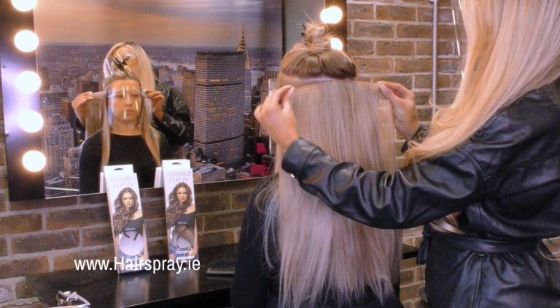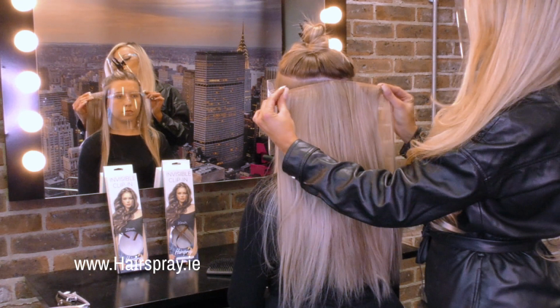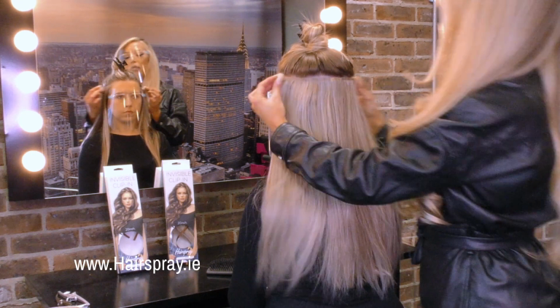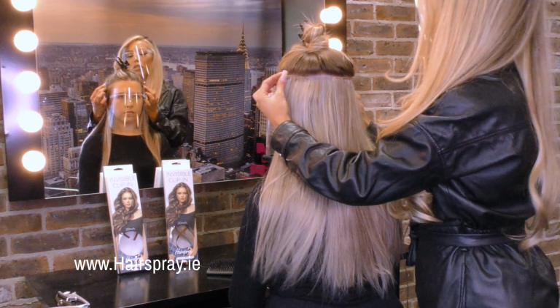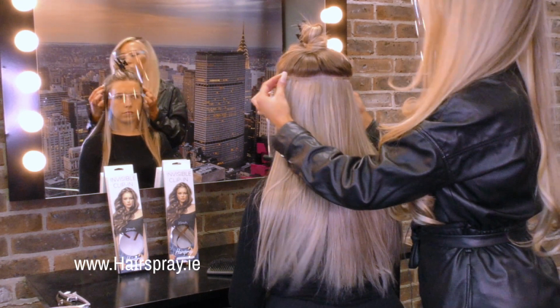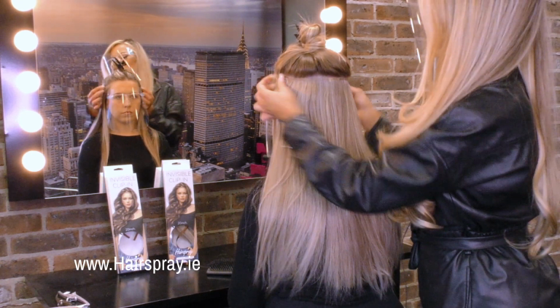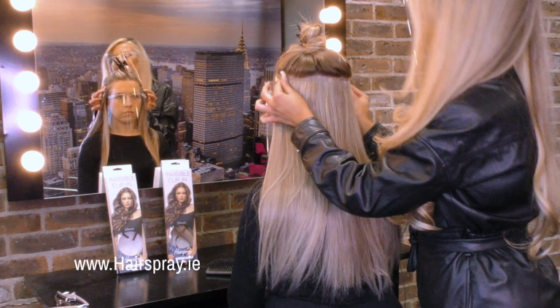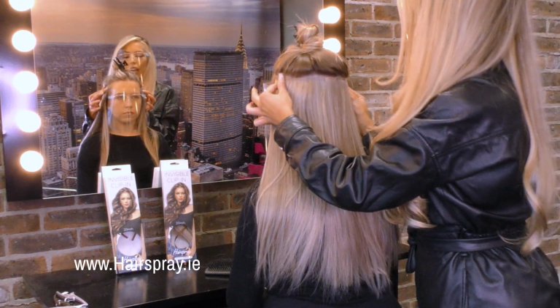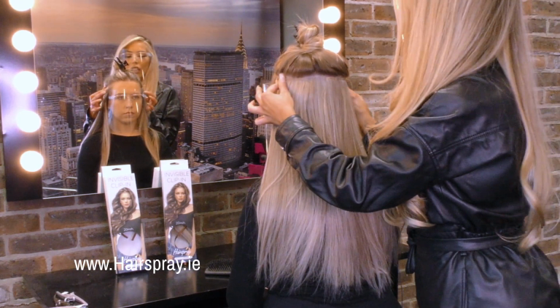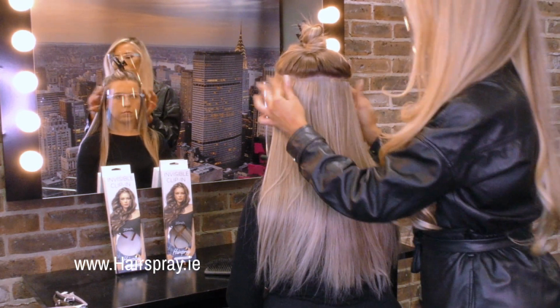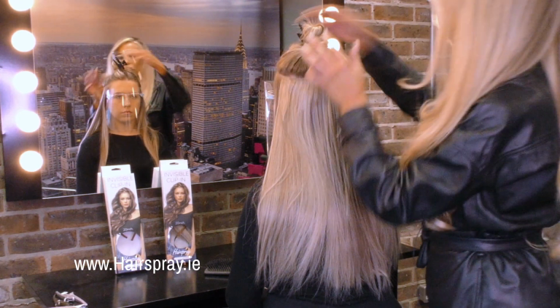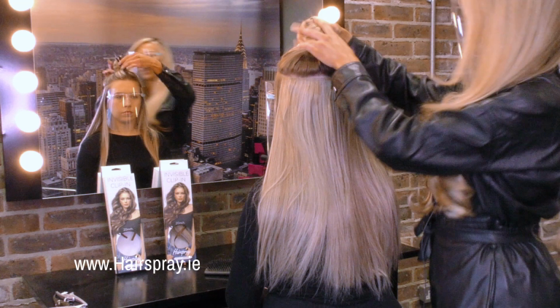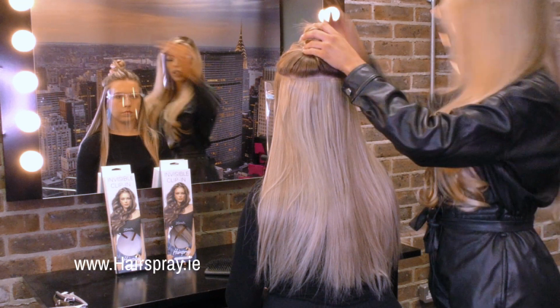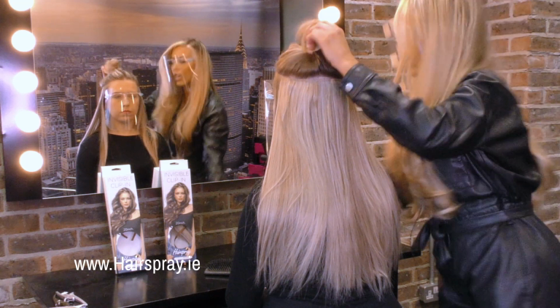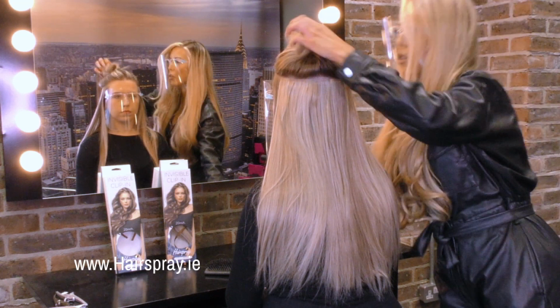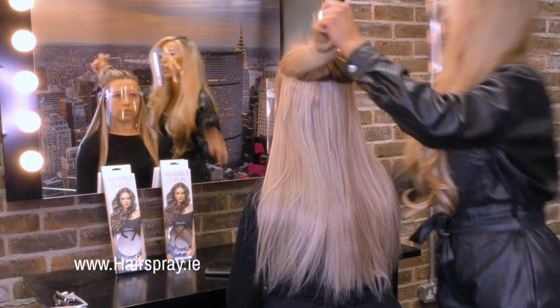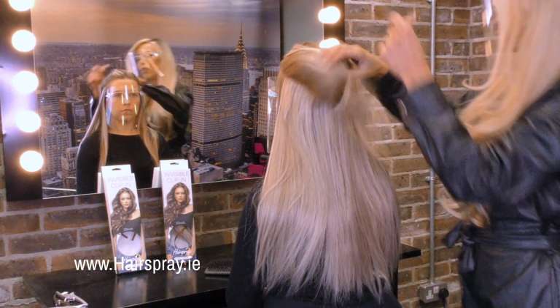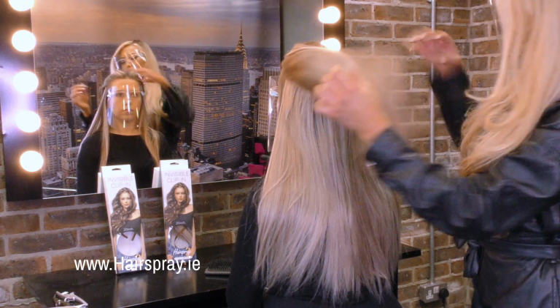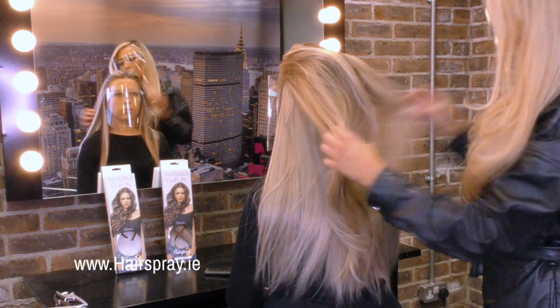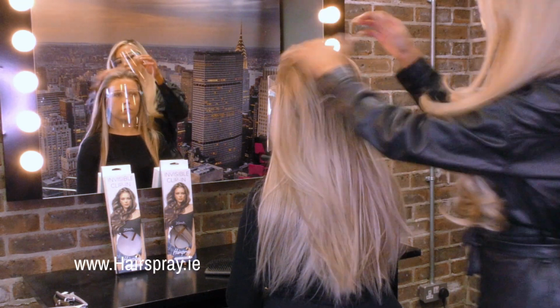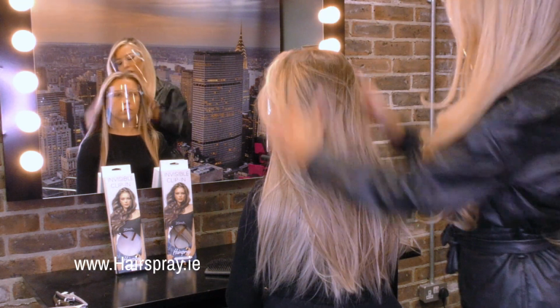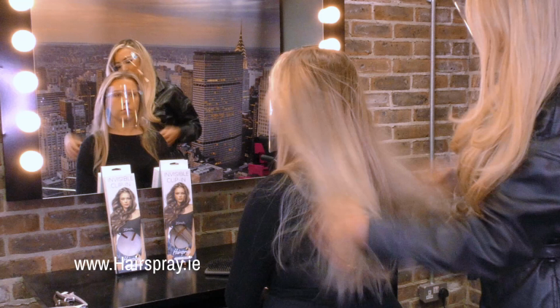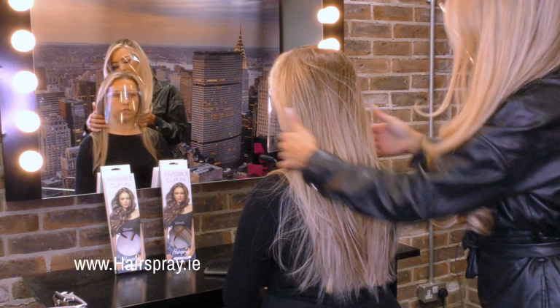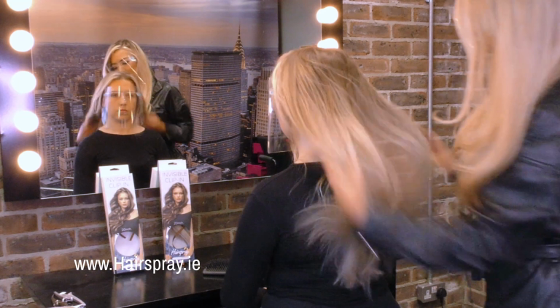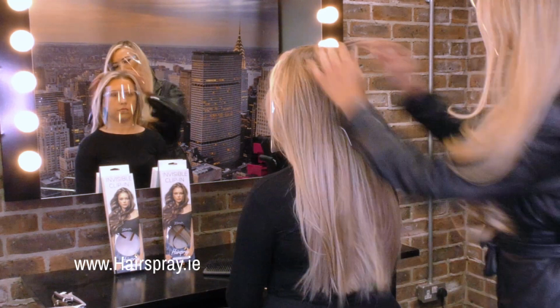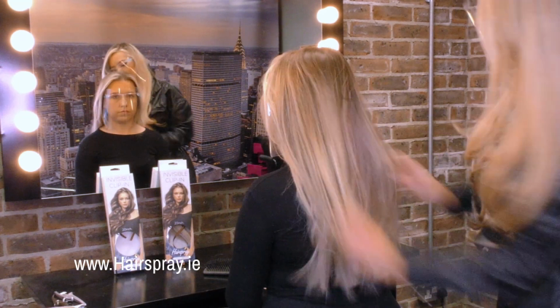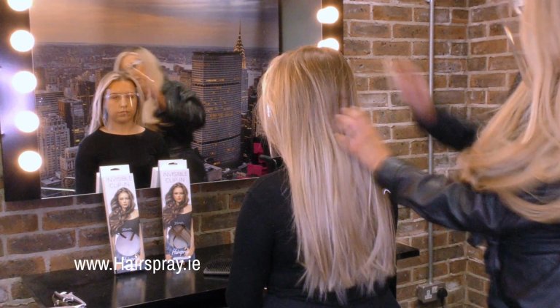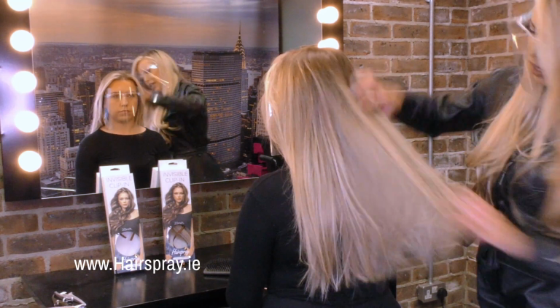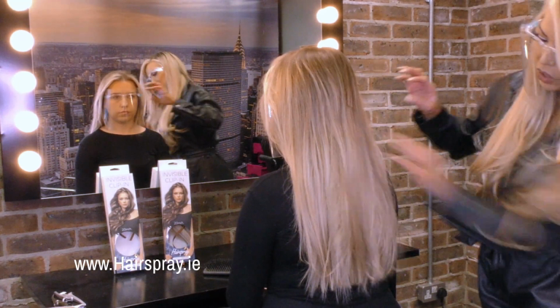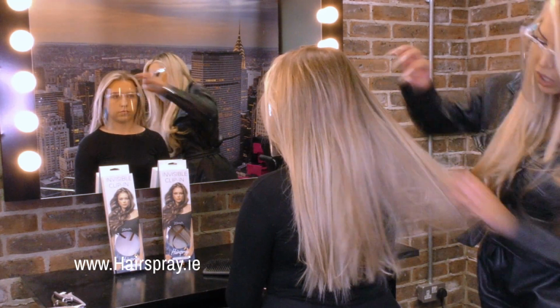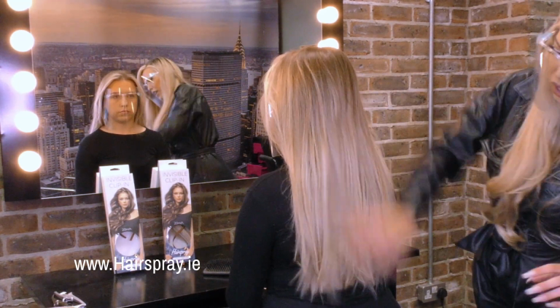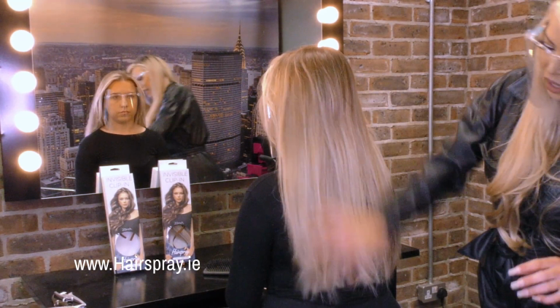One clip in the middle, one clip in each edge — you literally just clip it in like this. I'm going to show you guys the overall look. These pieces are available online at hairspray.ie.